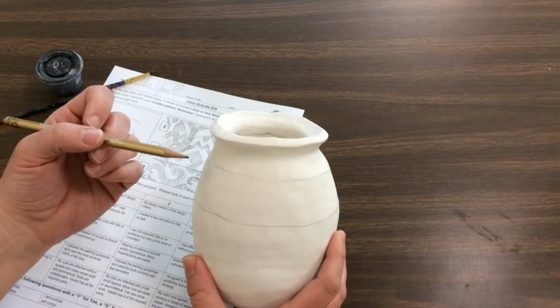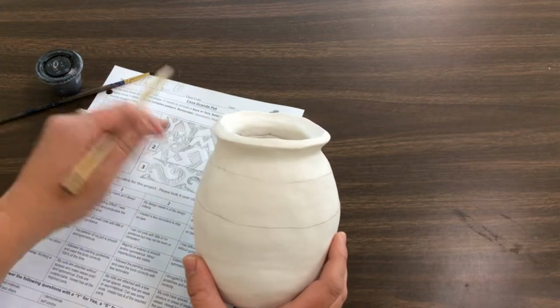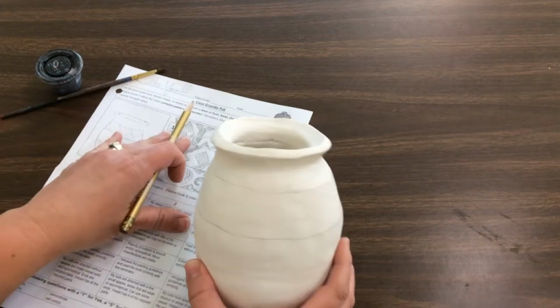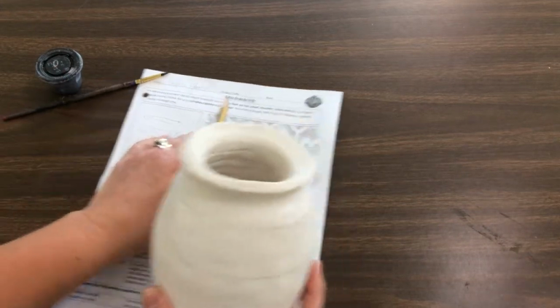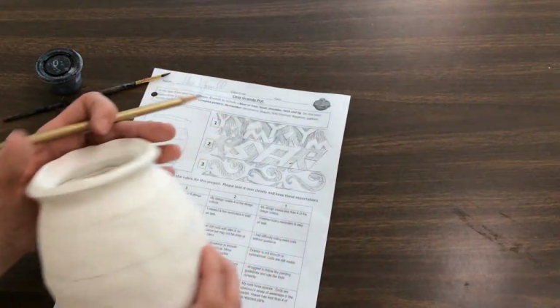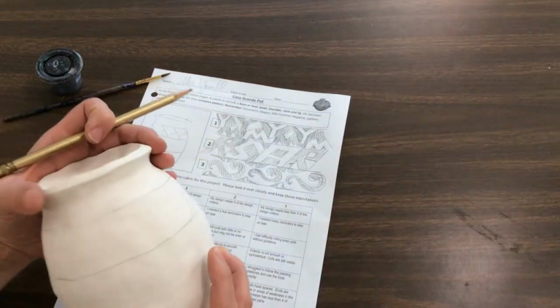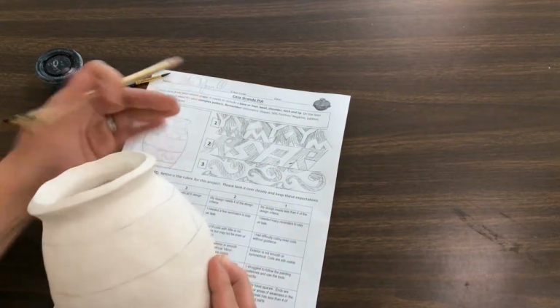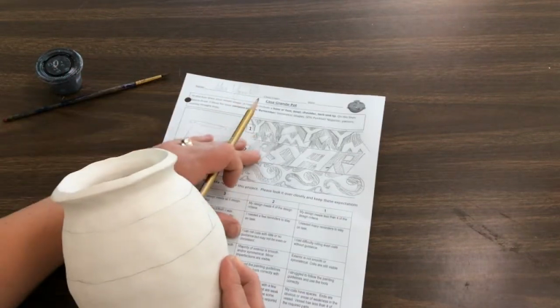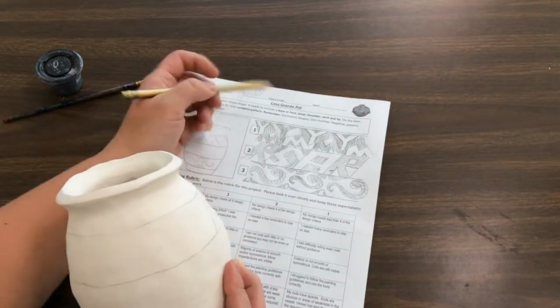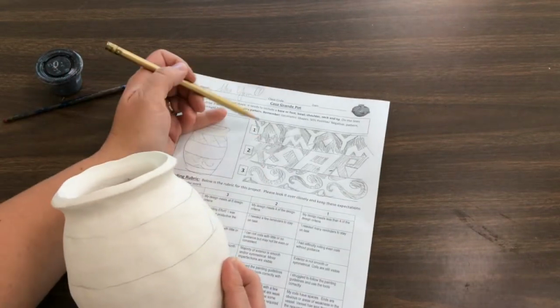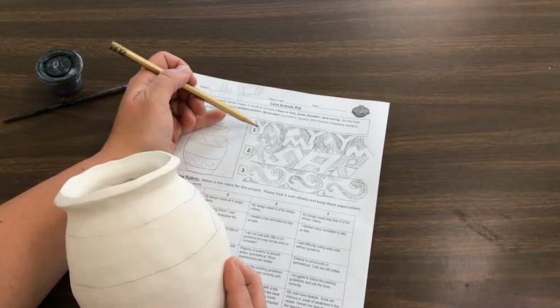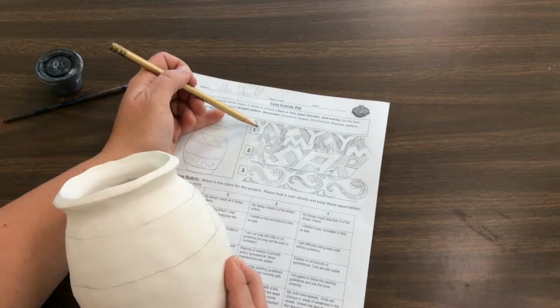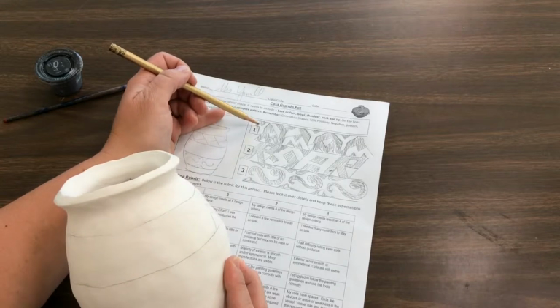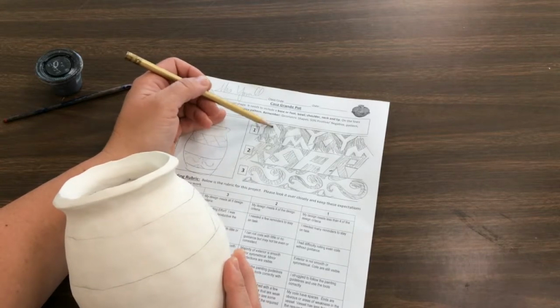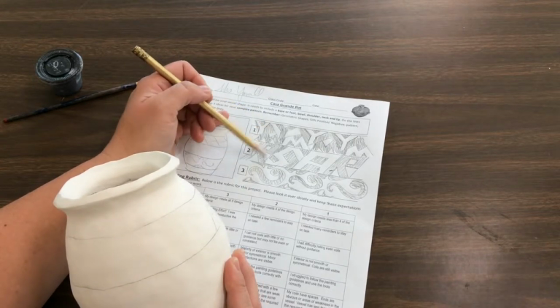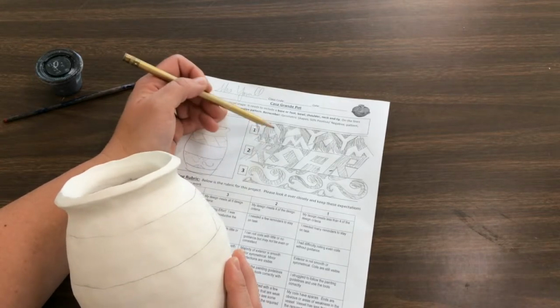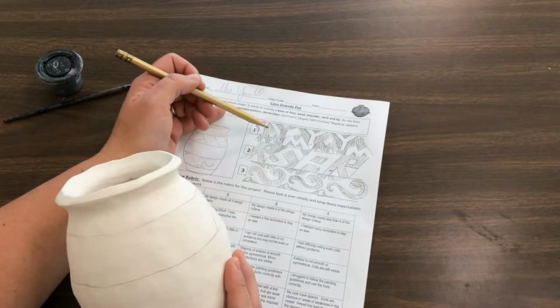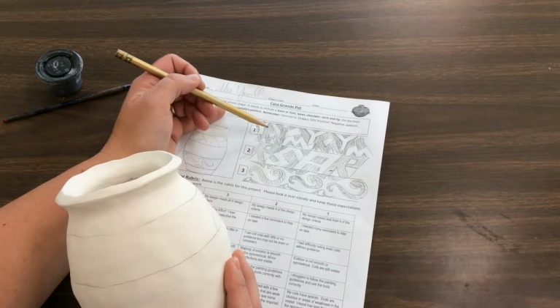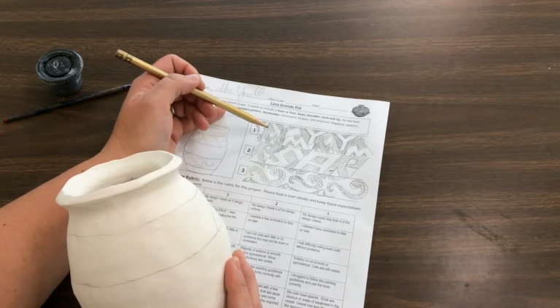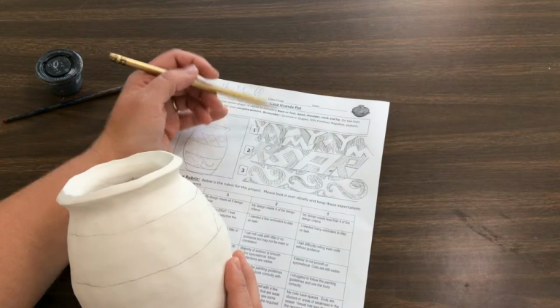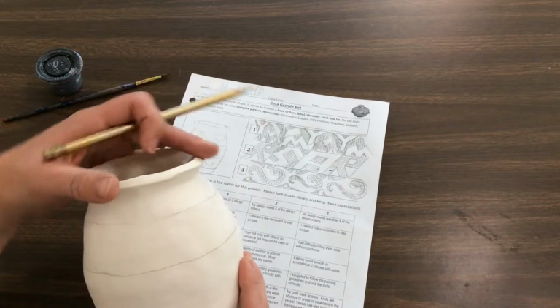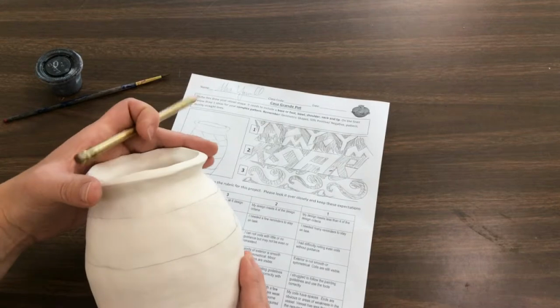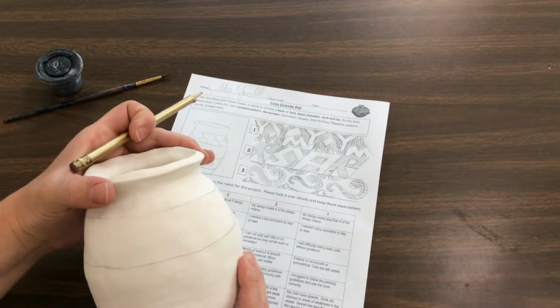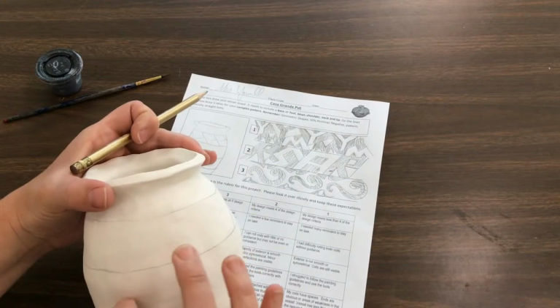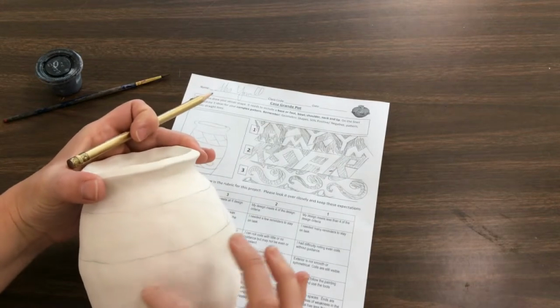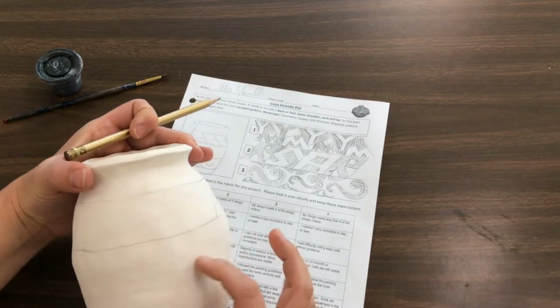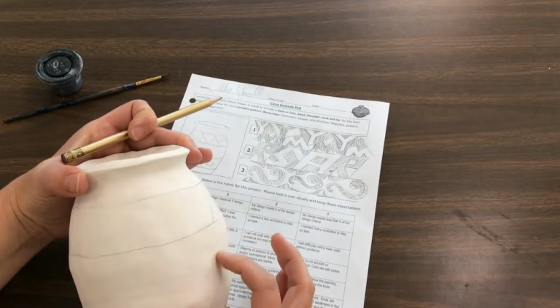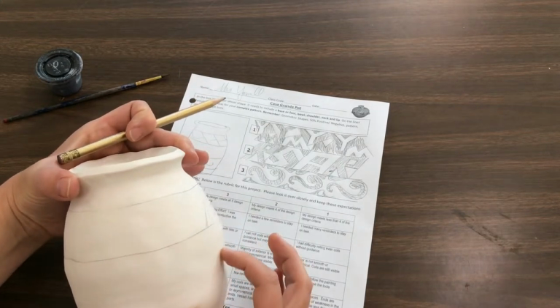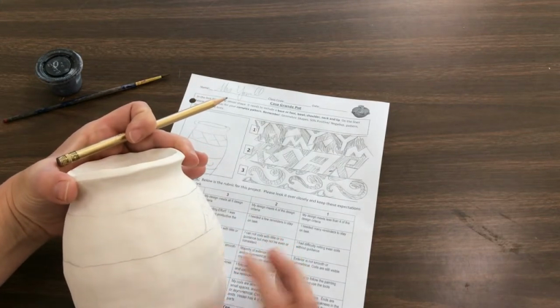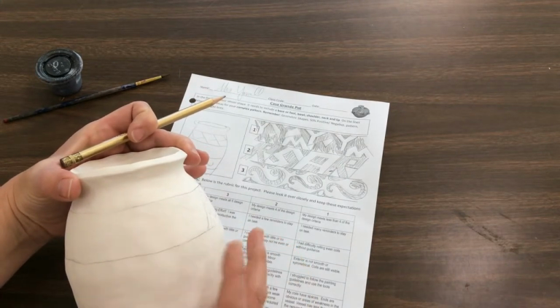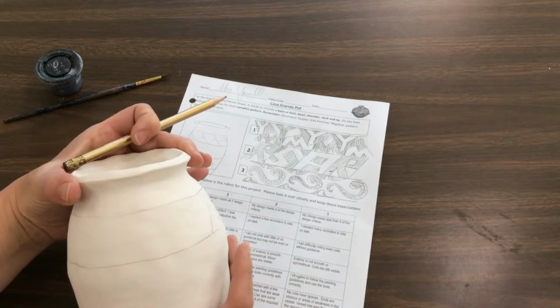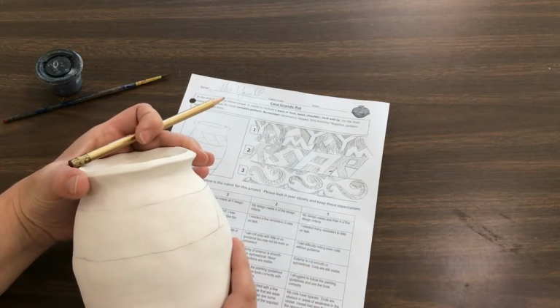What you want to do is decide what your plans are, so refer back to your planning sheet for what you want to do for your designs, and then you're going to put at least two bands of design on your vessel.